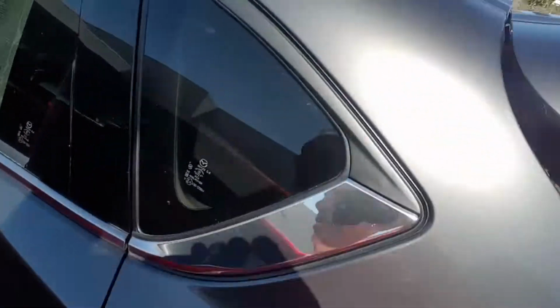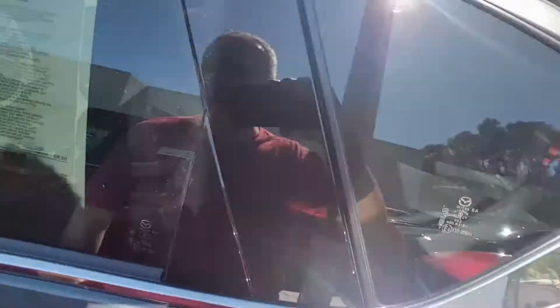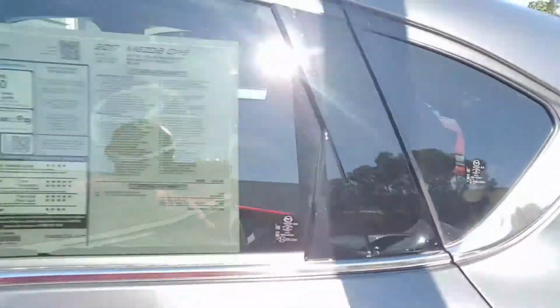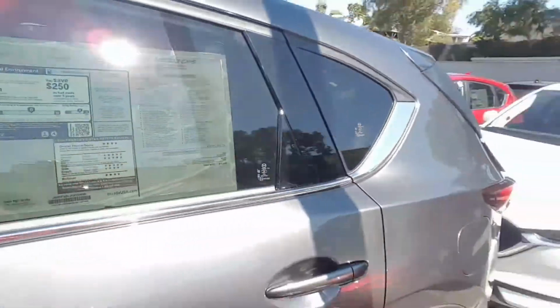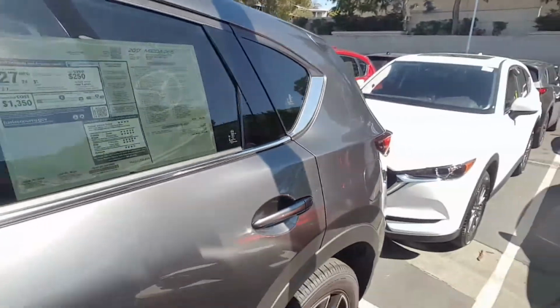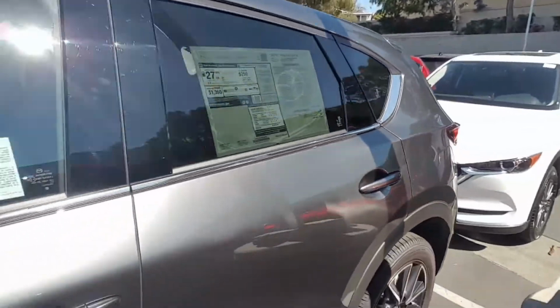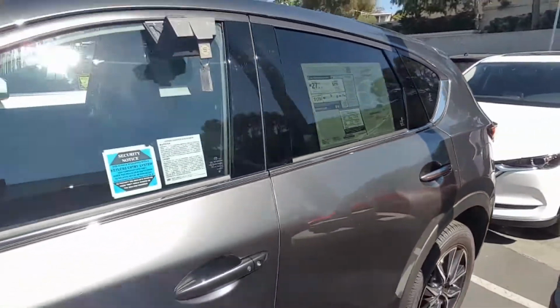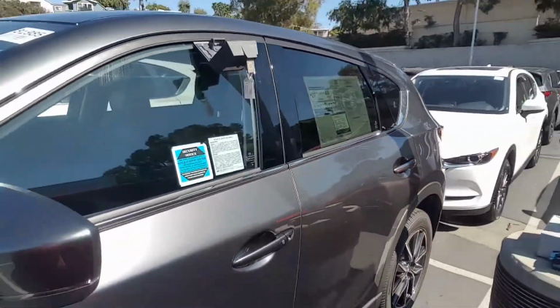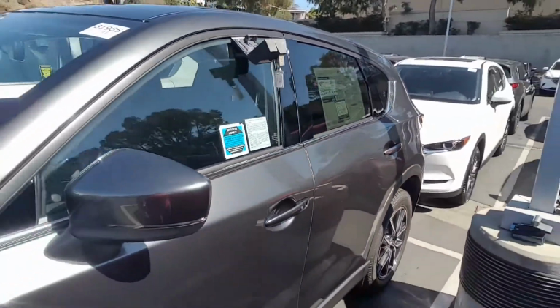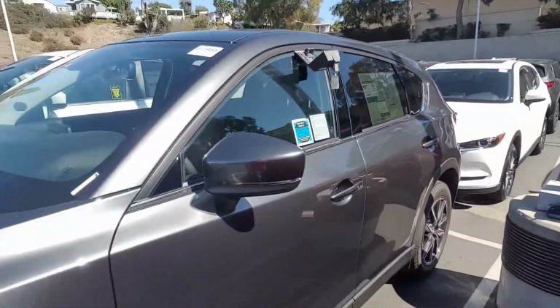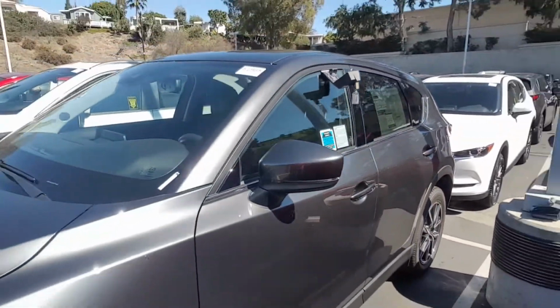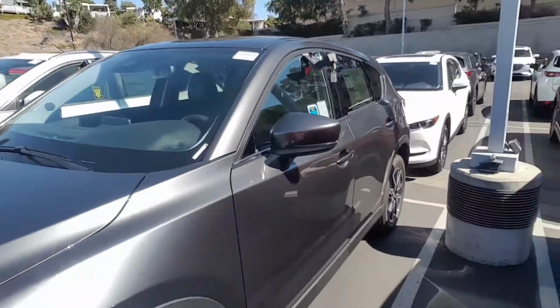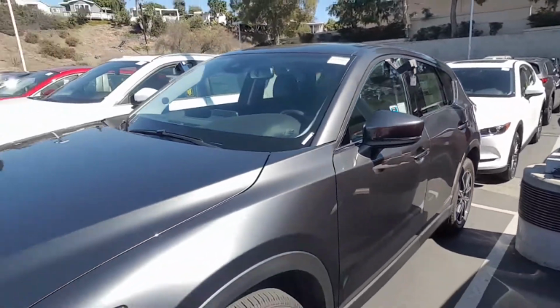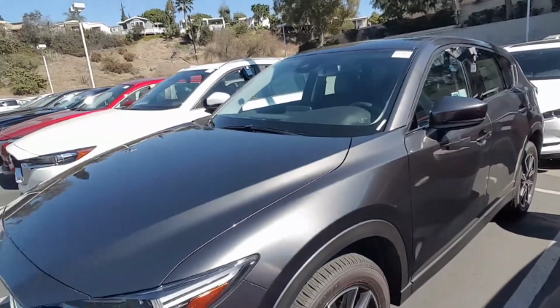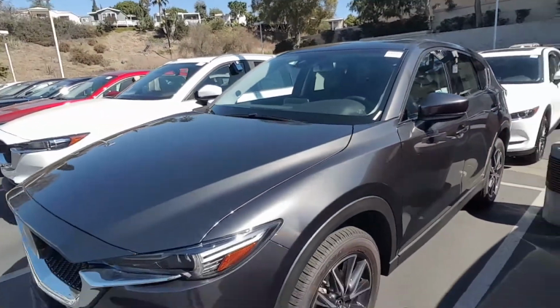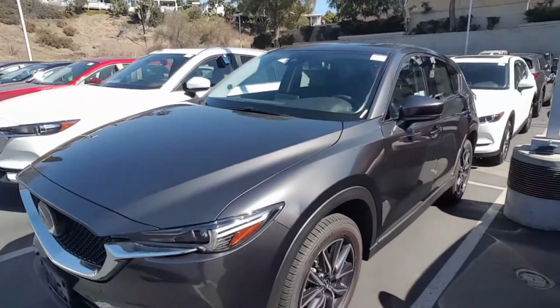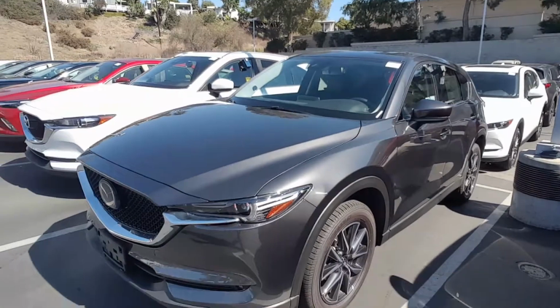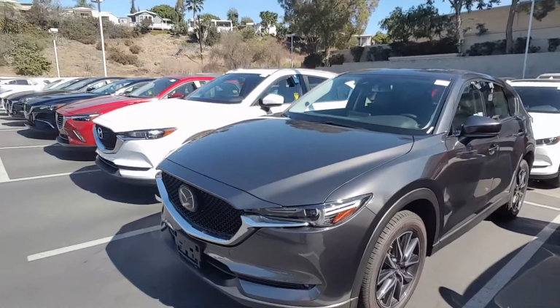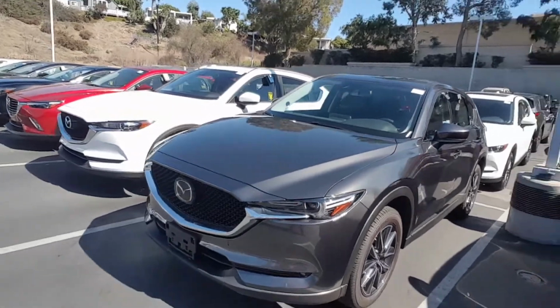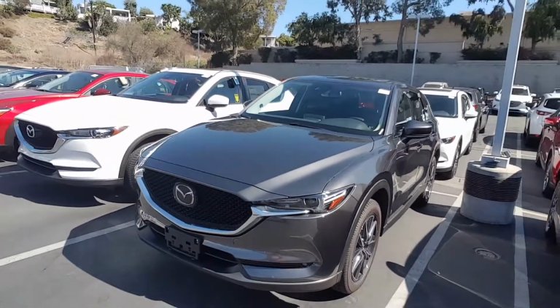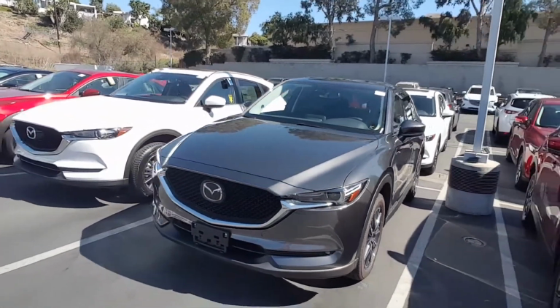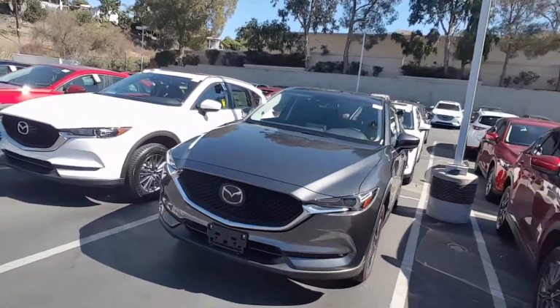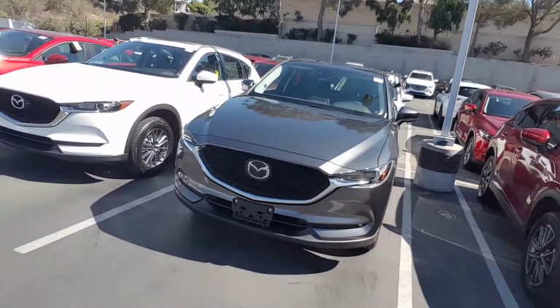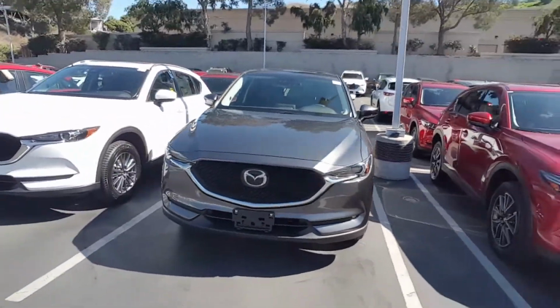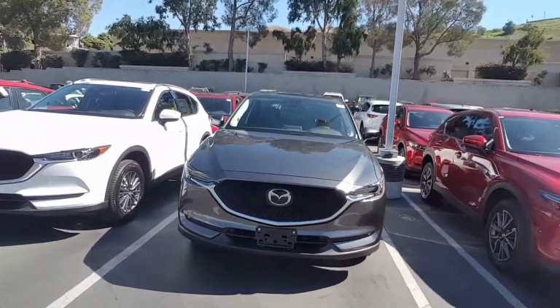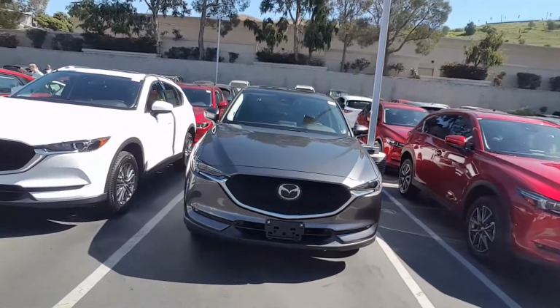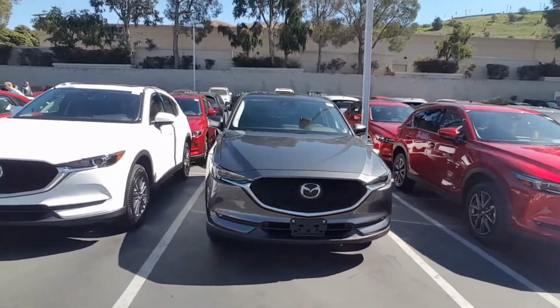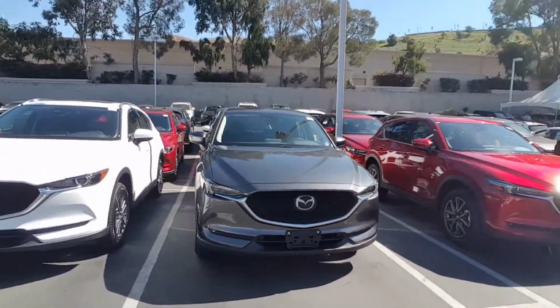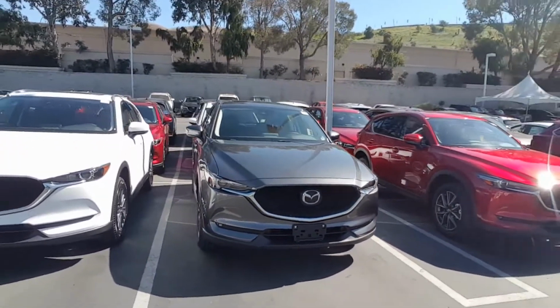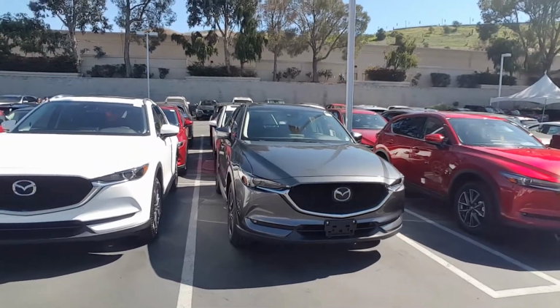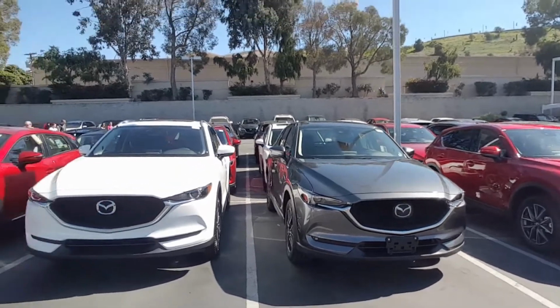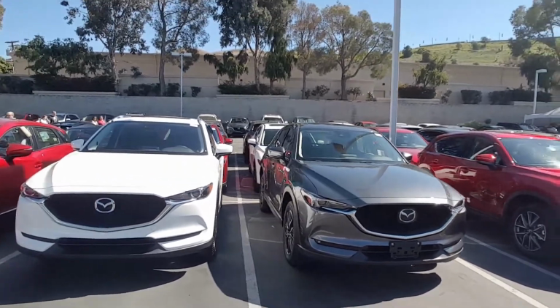It's a great-looking car, fun to drive, super safe and efficient. Up front you have LED lights — and LED lights are also standard on the Sport trim.